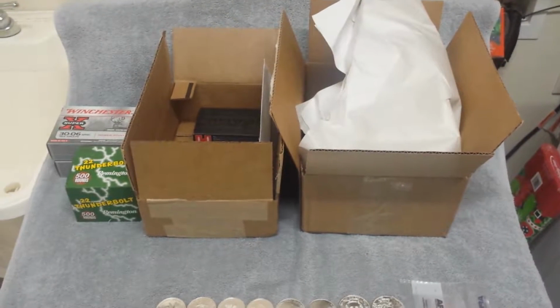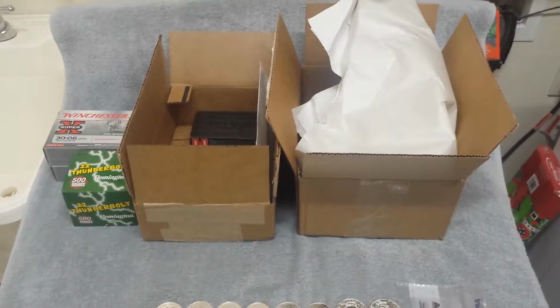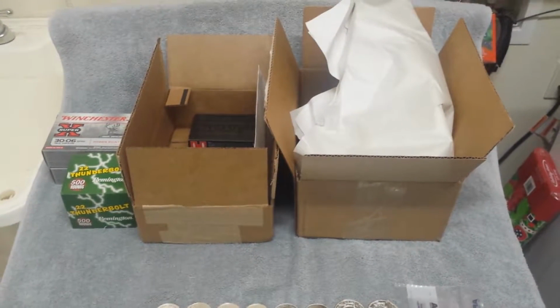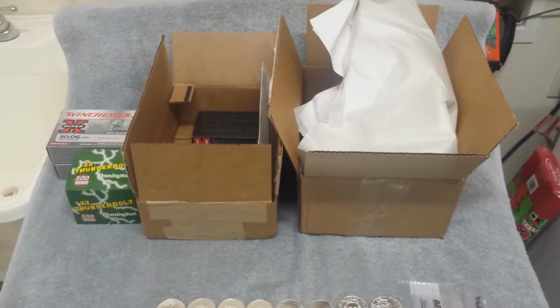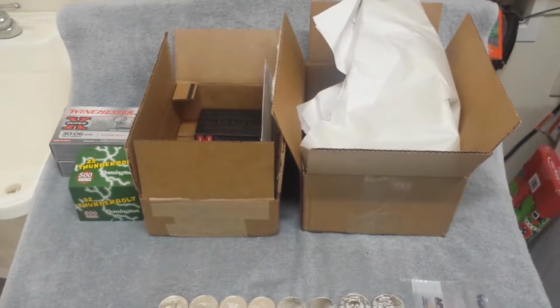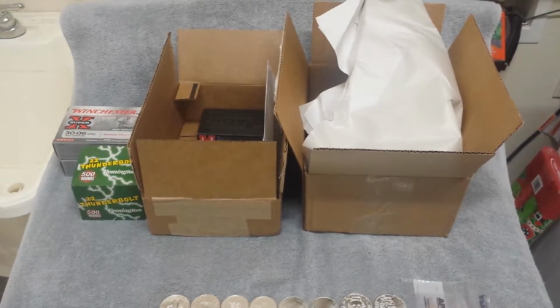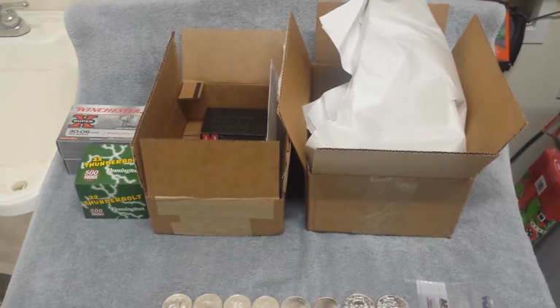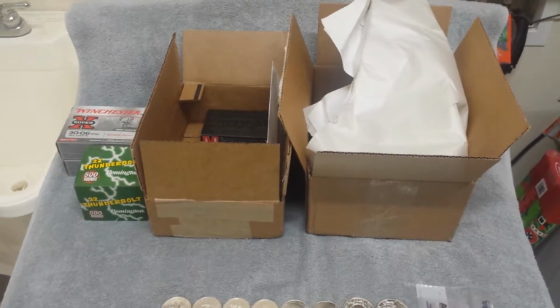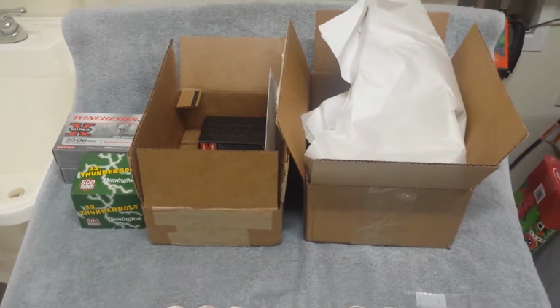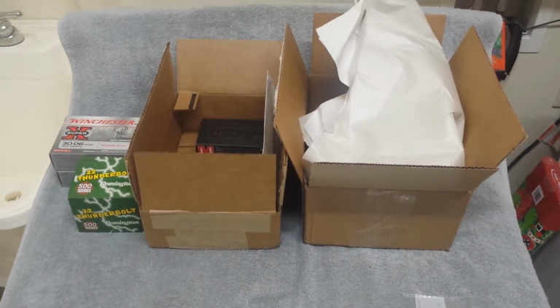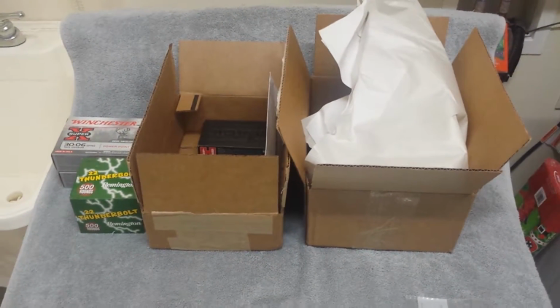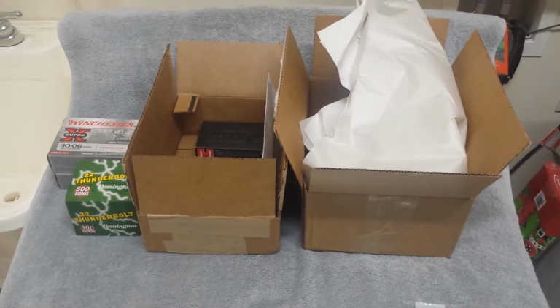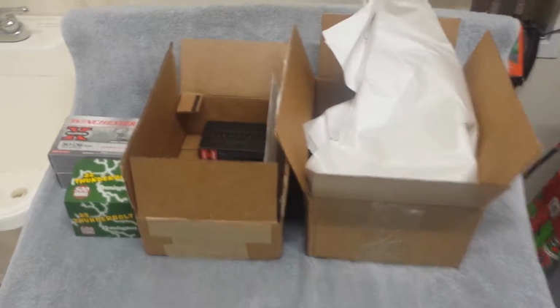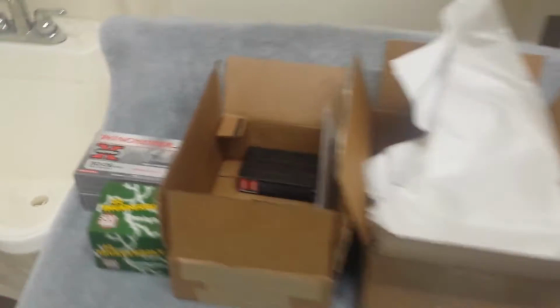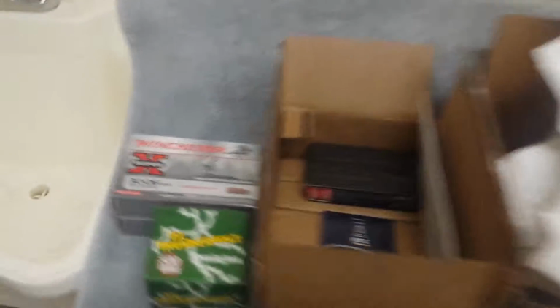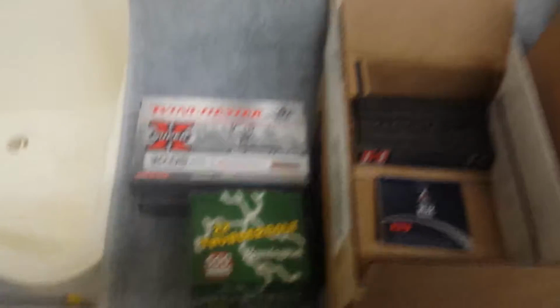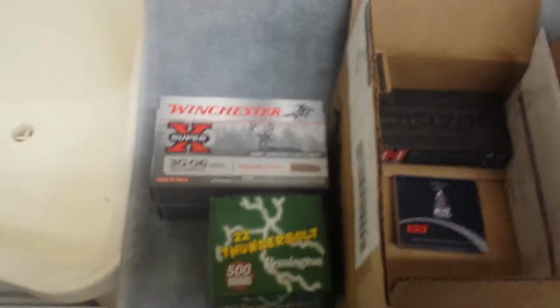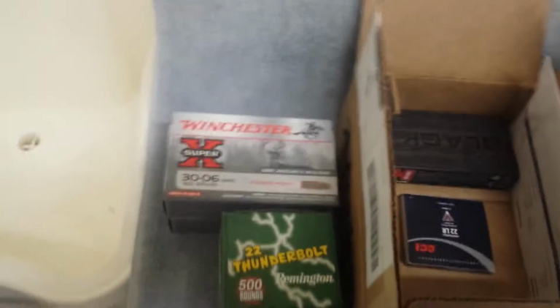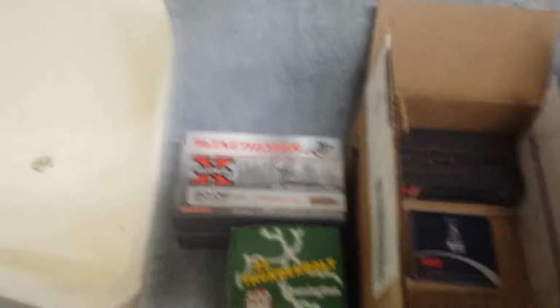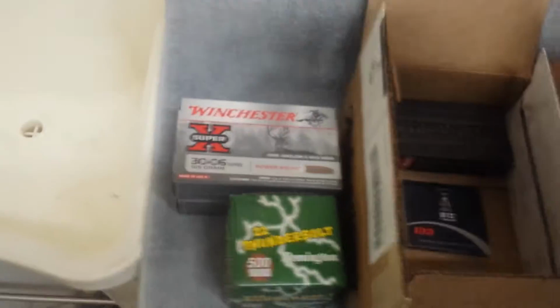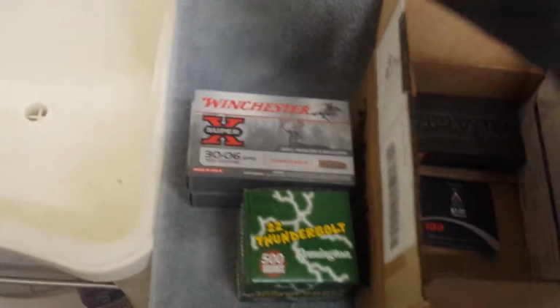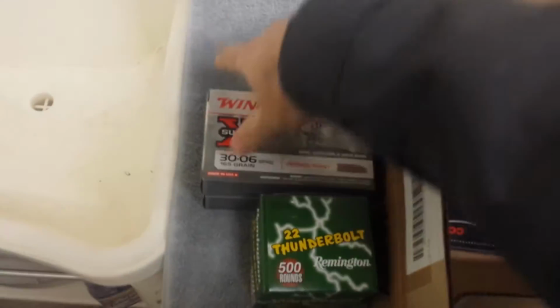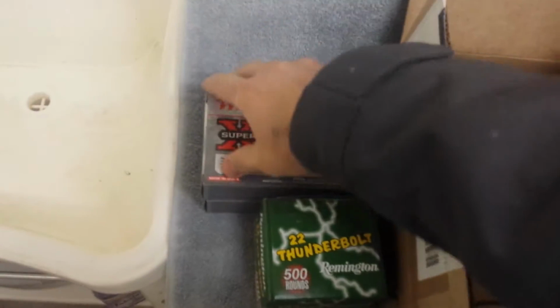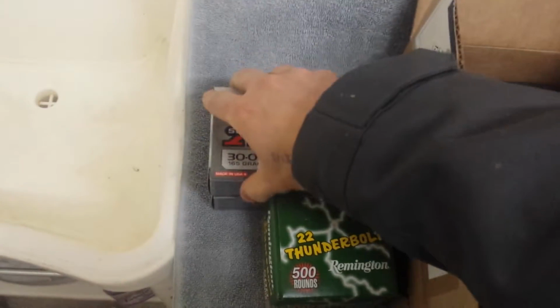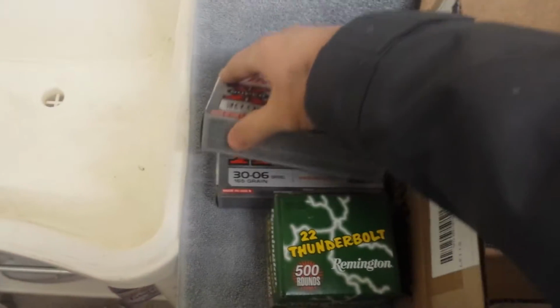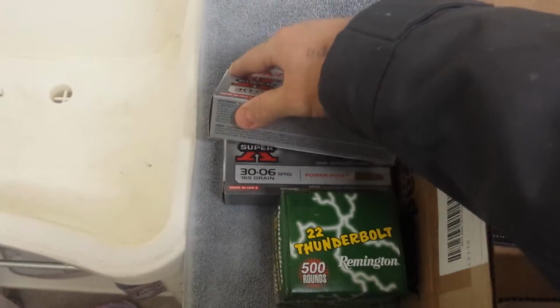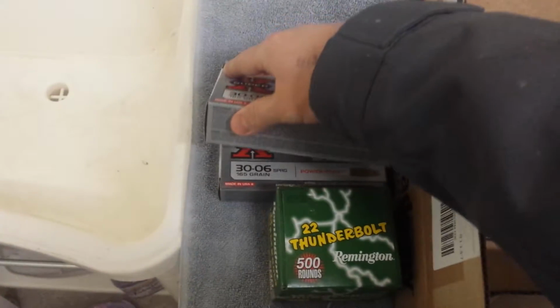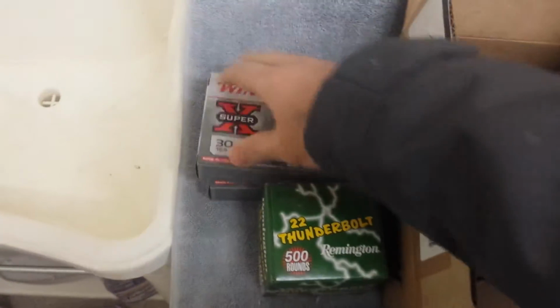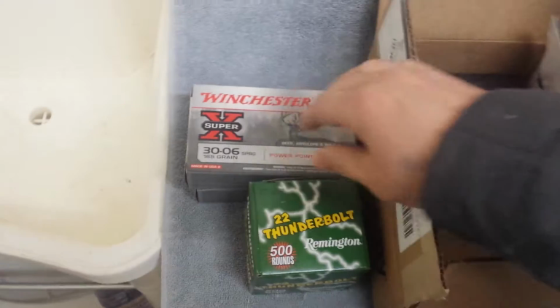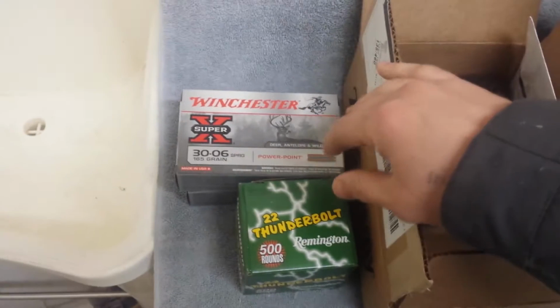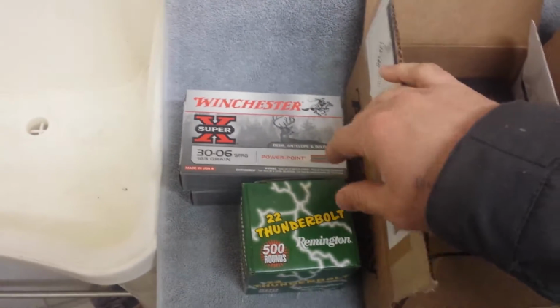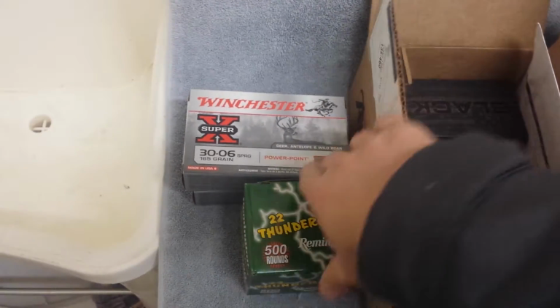Hey there stackers, another unboxing for you, let's get started. Two more boxes of the Winchester 30-06 — a little precious metal, some more lead, copper, and brass precious metal.